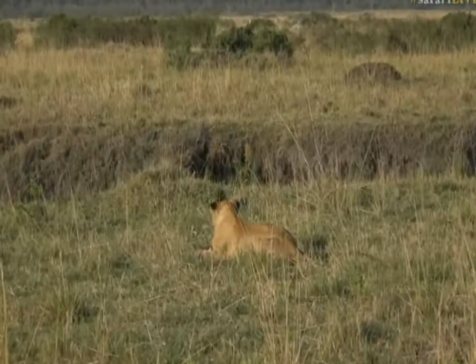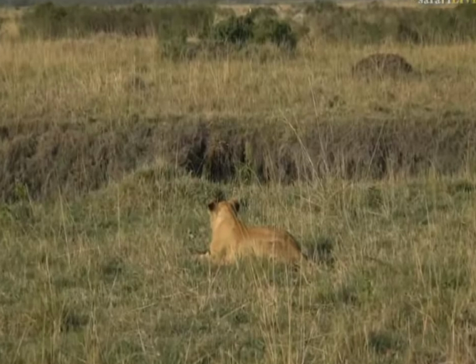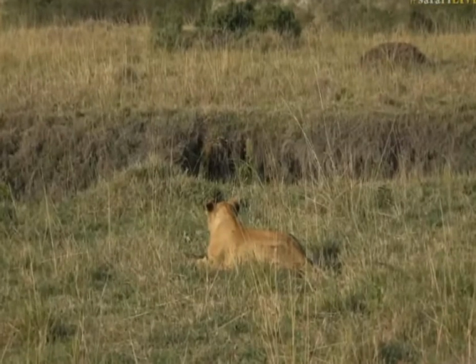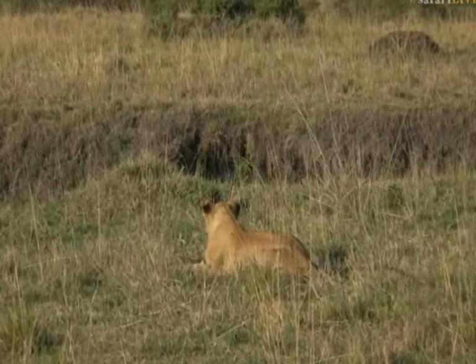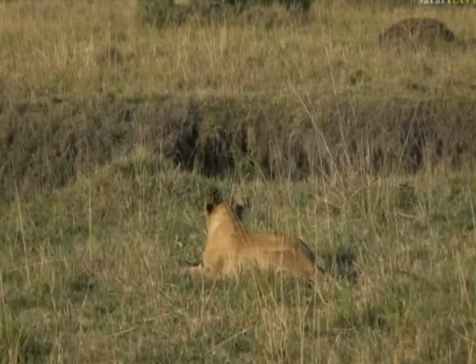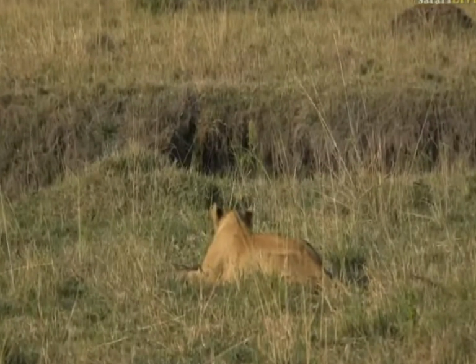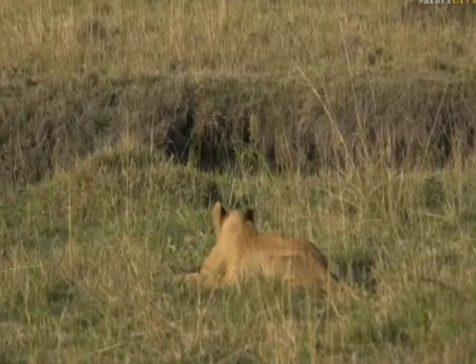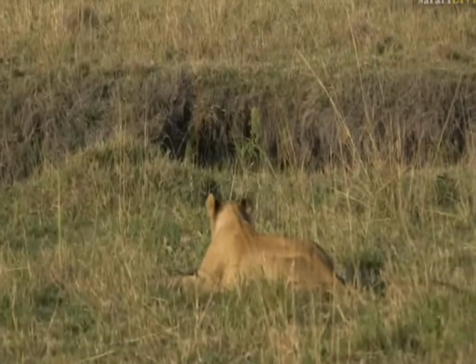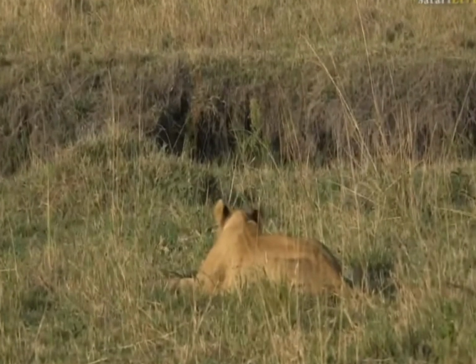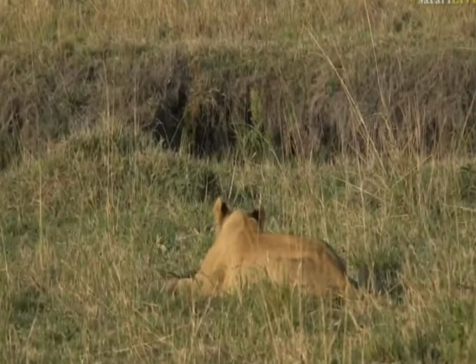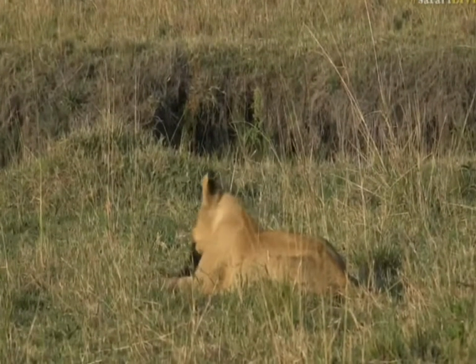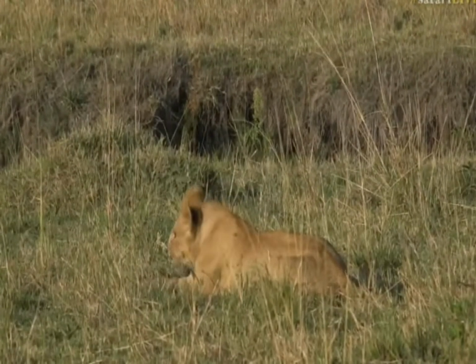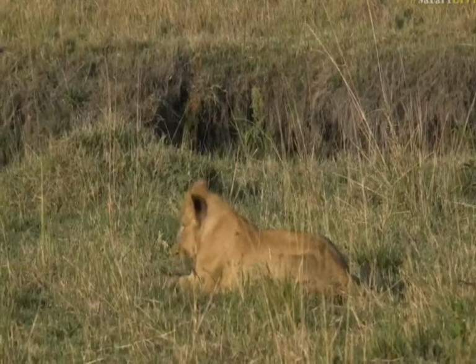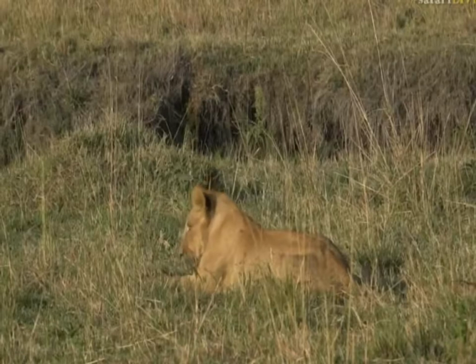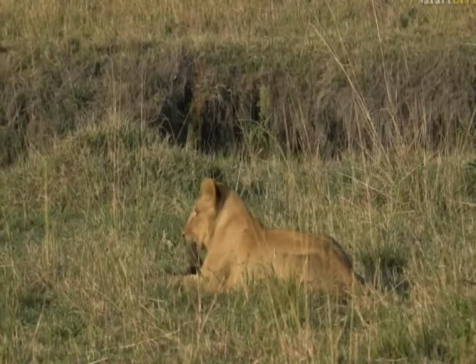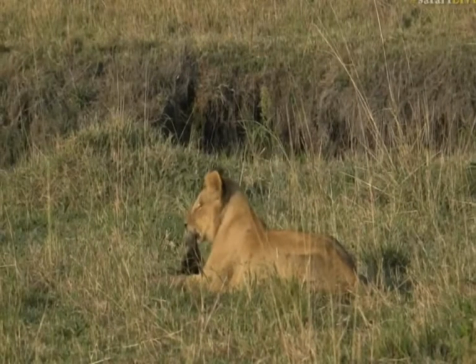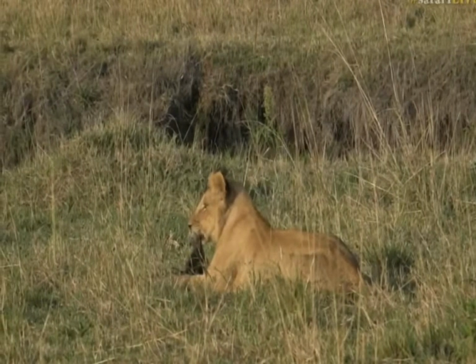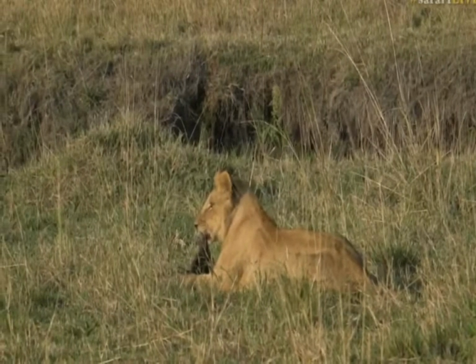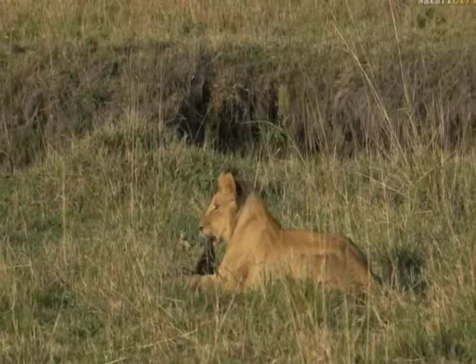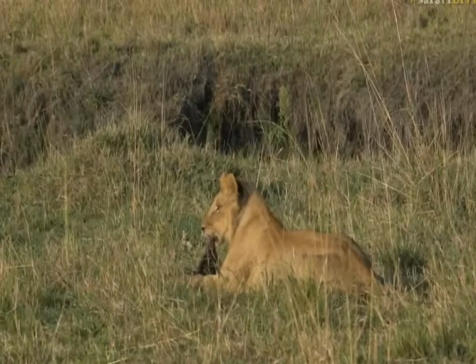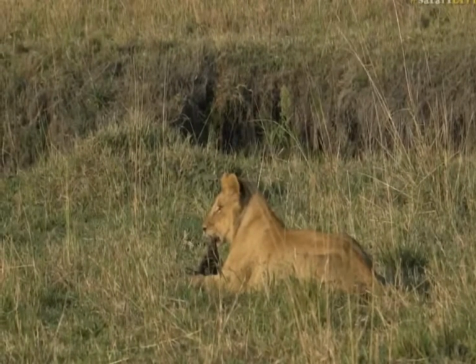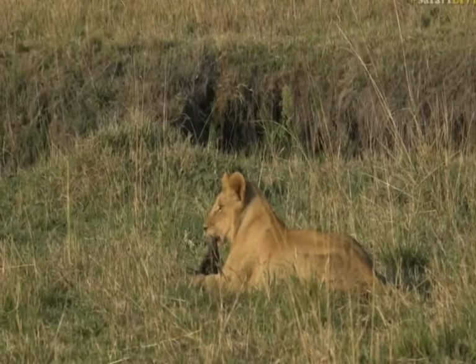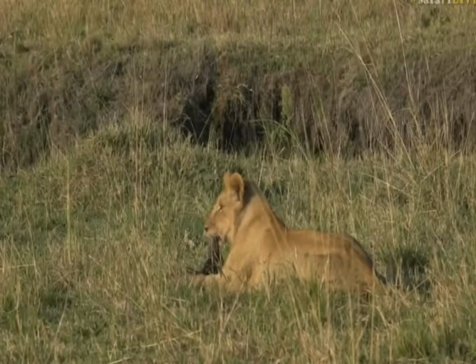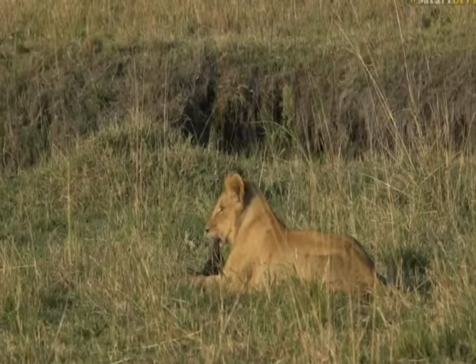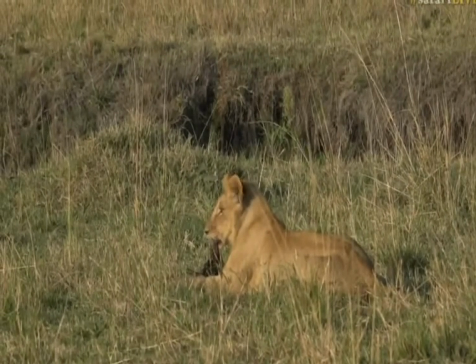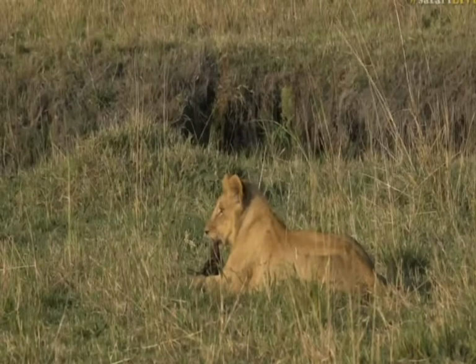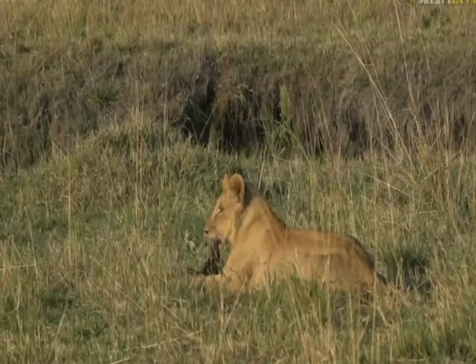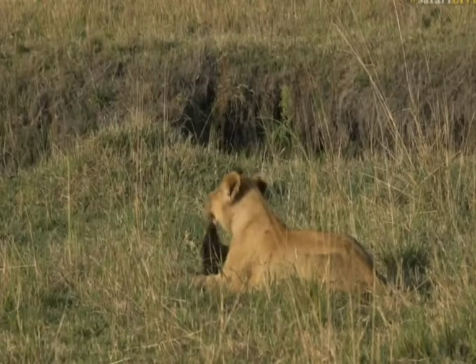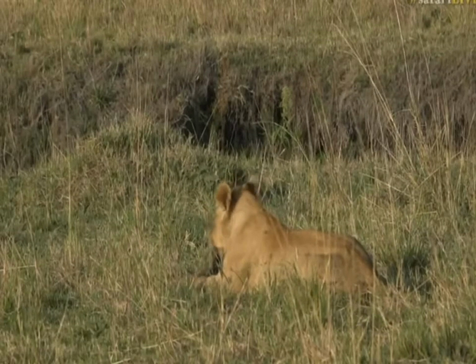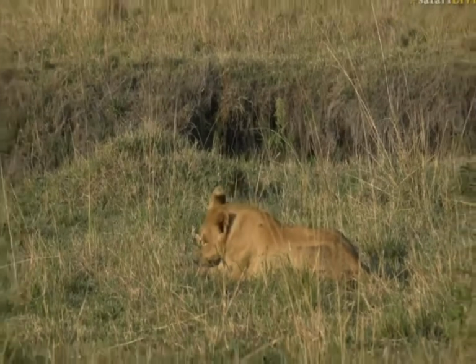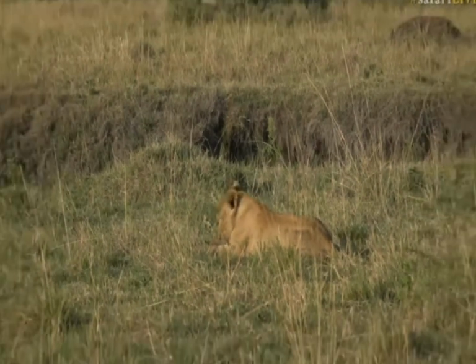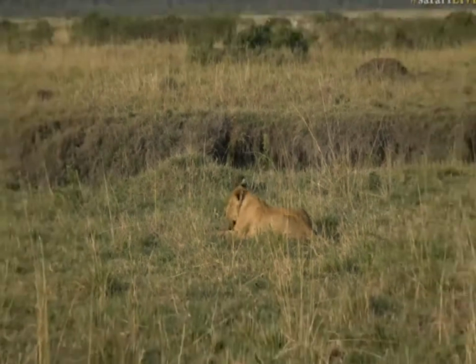Now, there's plenty of alarm calls going on. Can you hear that? Sounds like somebody's brought their dog into the Mara Triangle, but it's not a dog — it is a jackal, and I suspect that it is alarming at the lions.